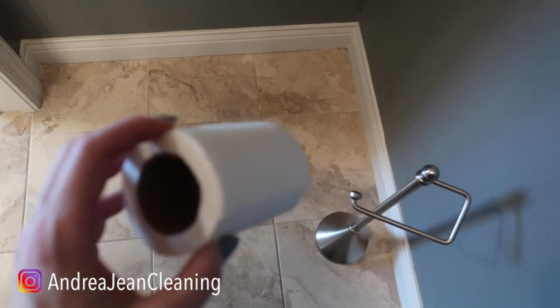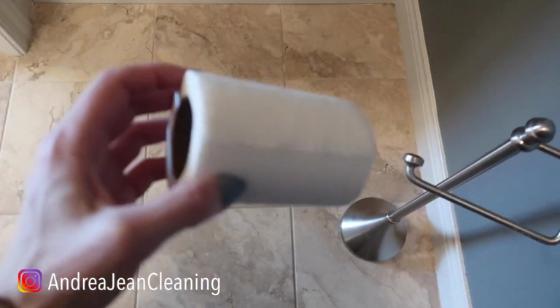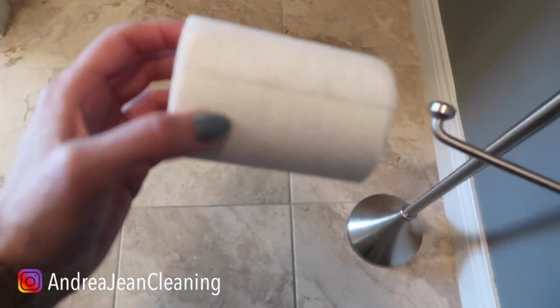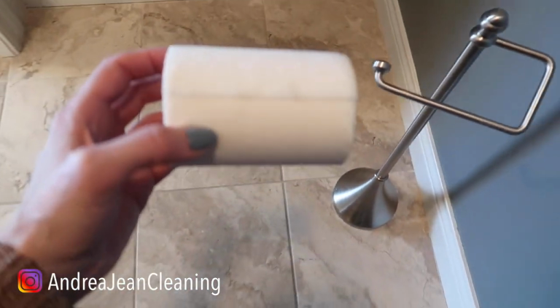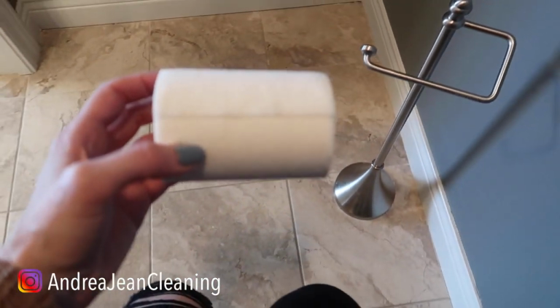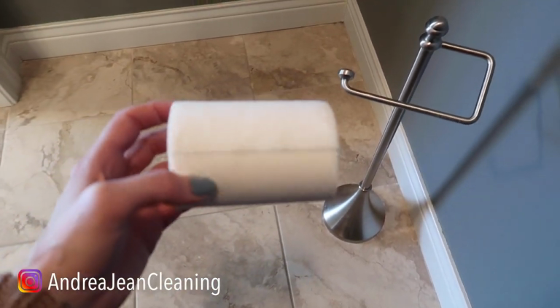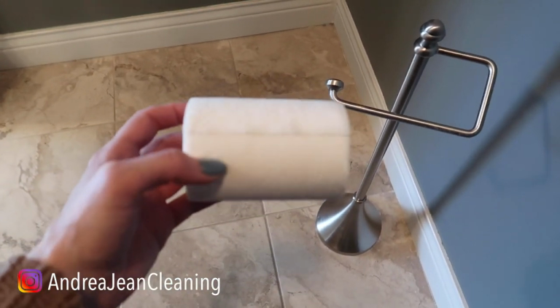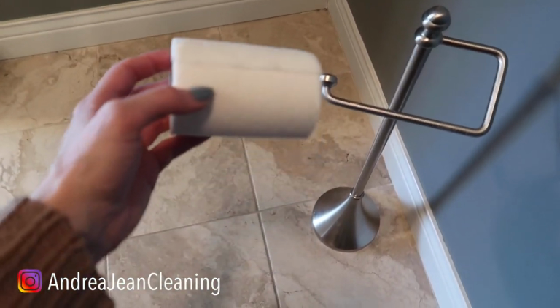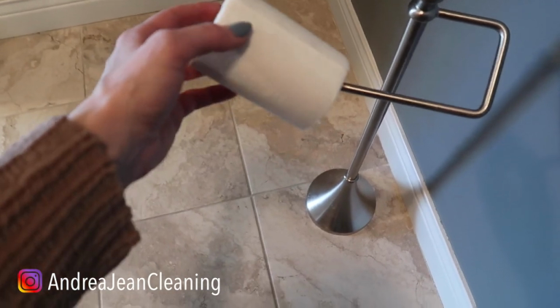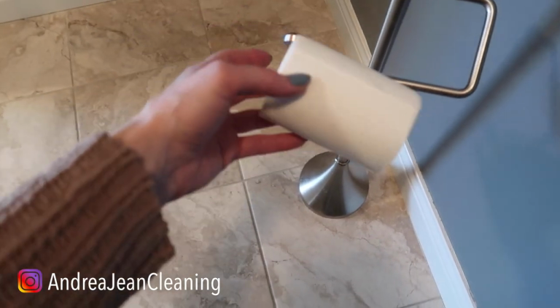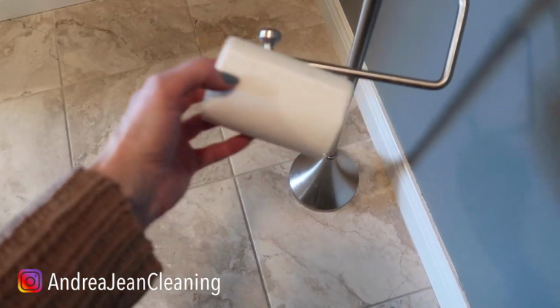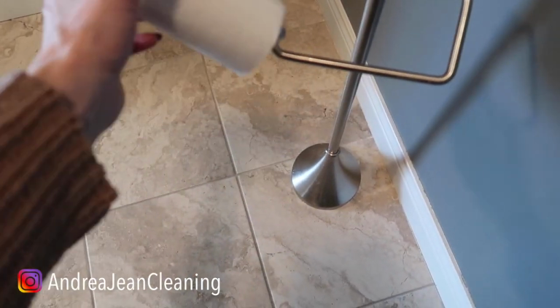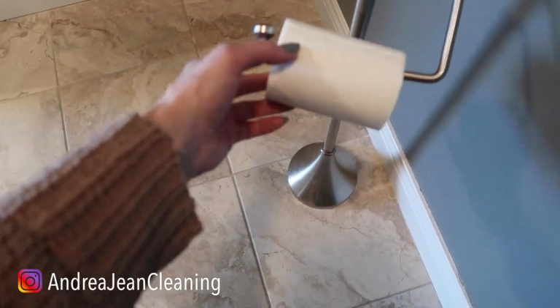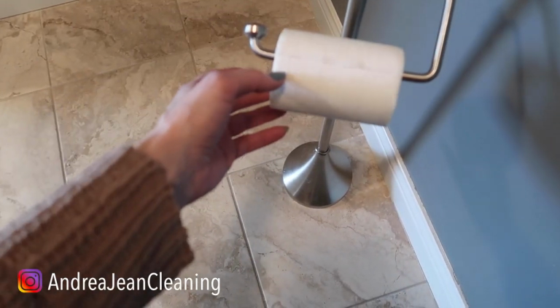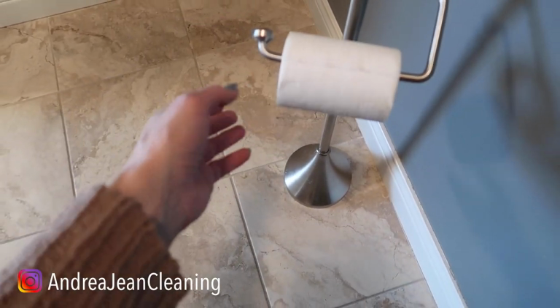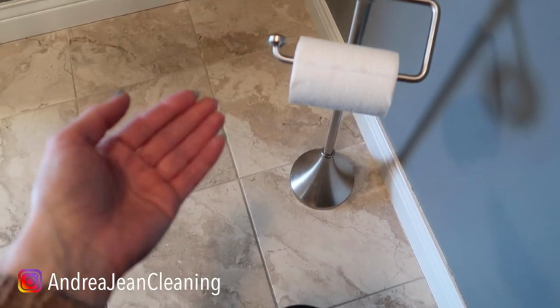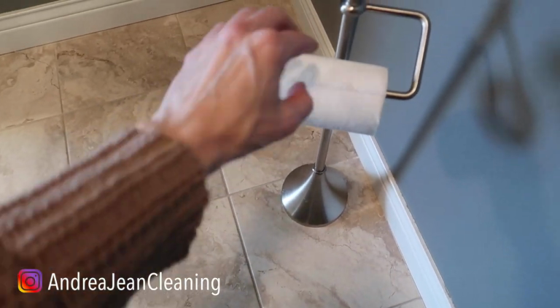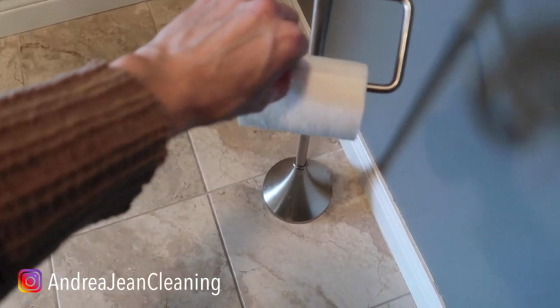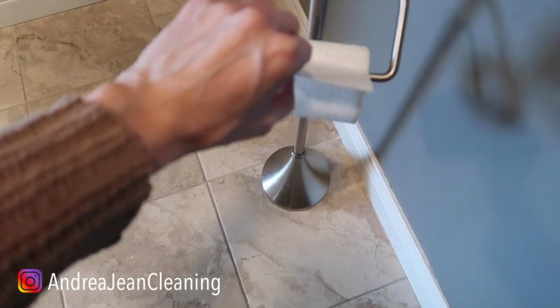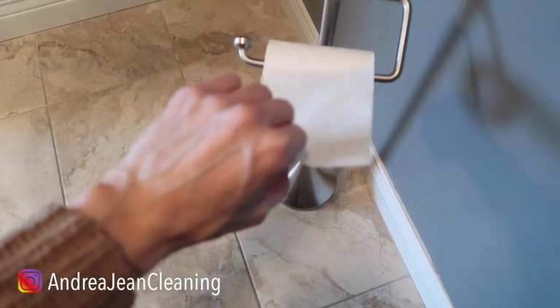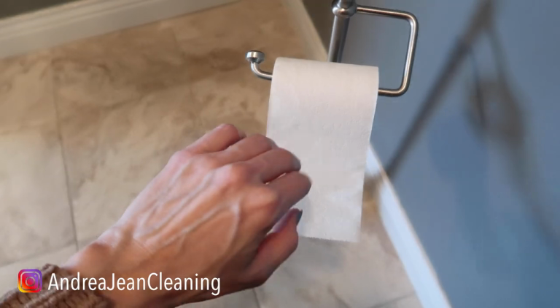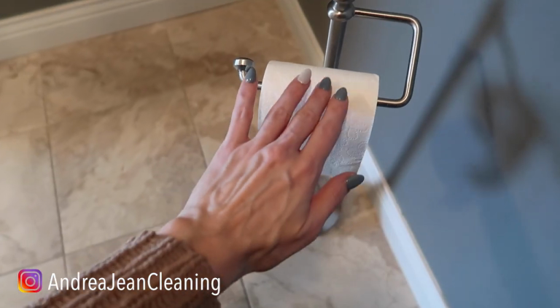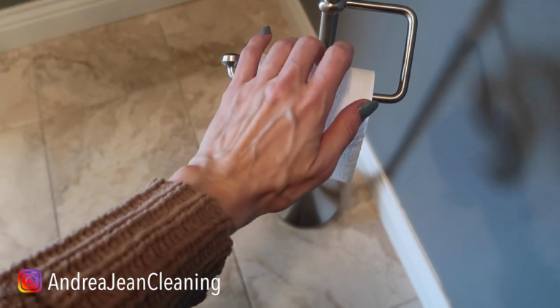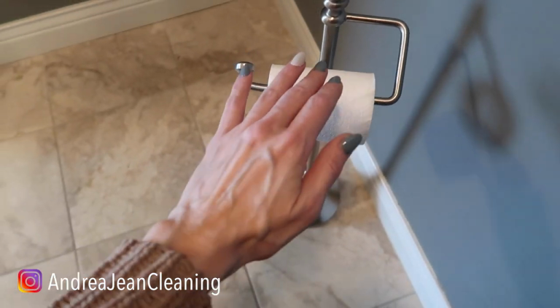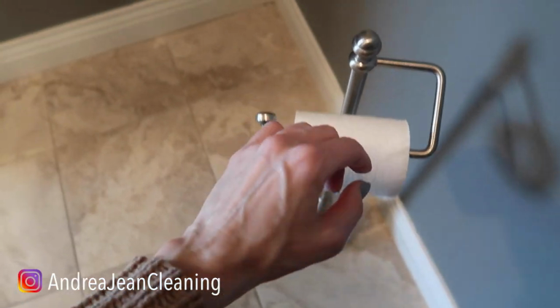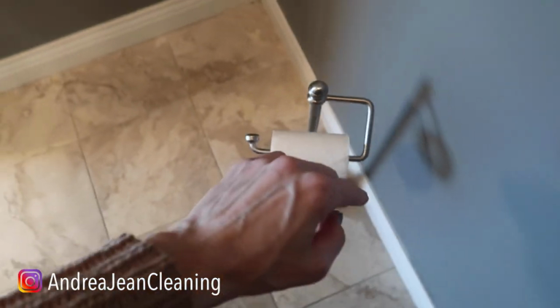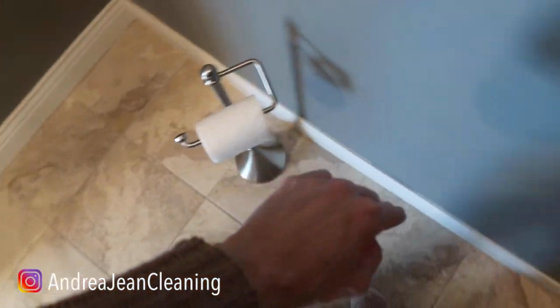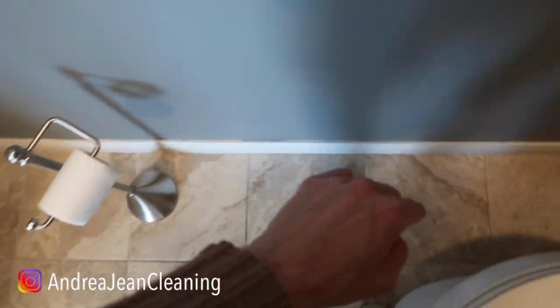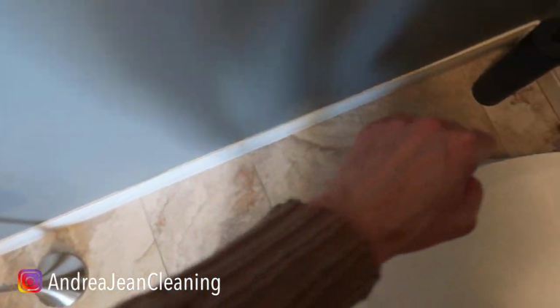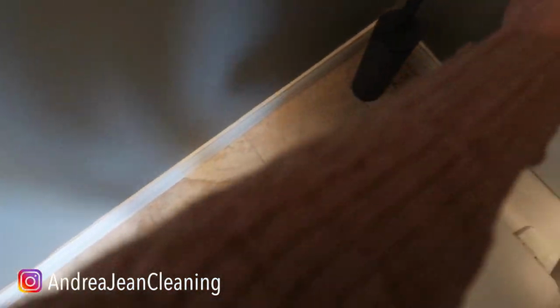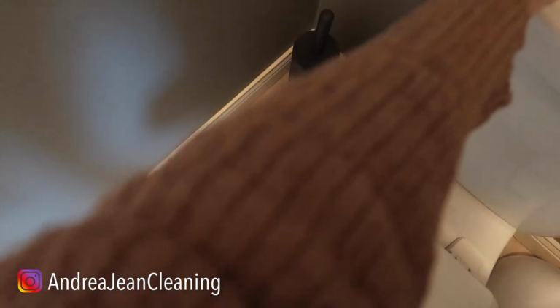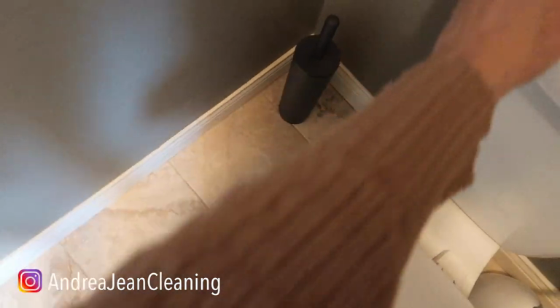So when you have company over, chances are they're going to be sitting on your toilet needing to use the restroom at some point. And here's the beauty — every time they pull this, magic's going to happen. Let me show you my new favorite thing to use for this.